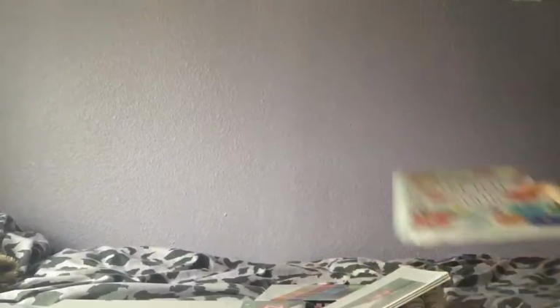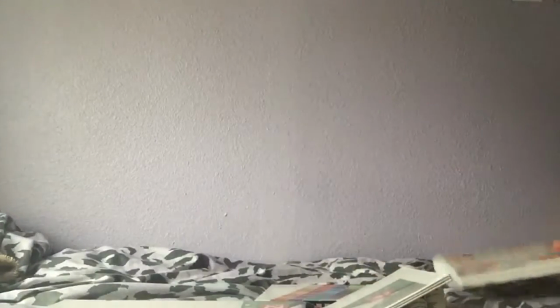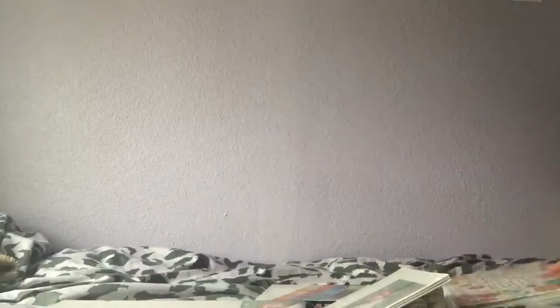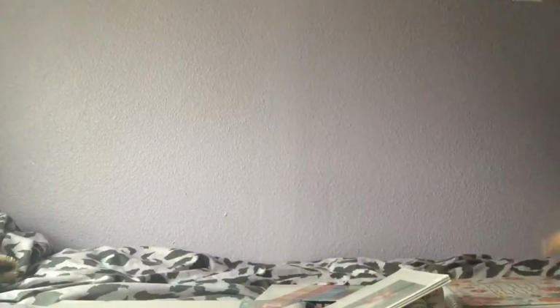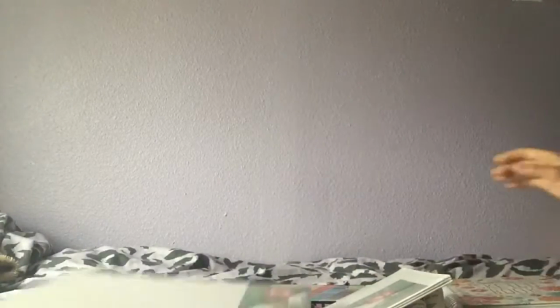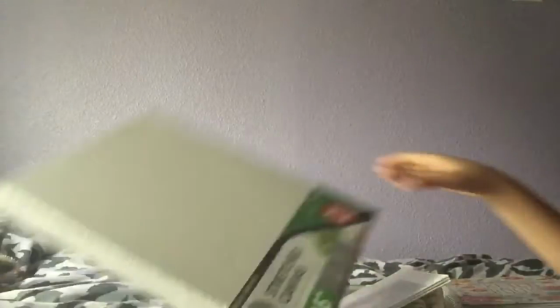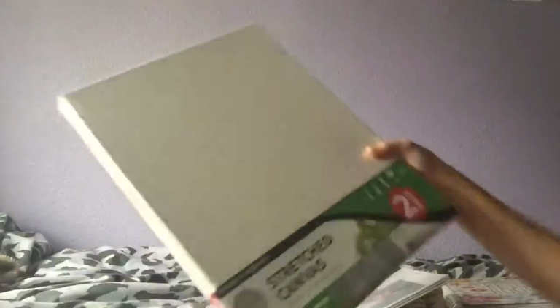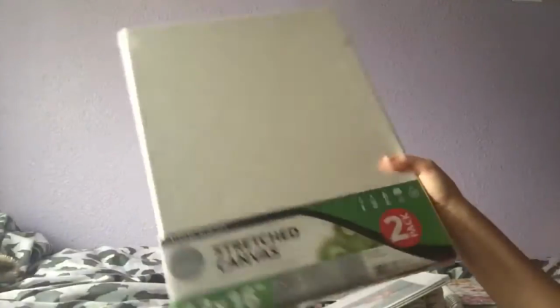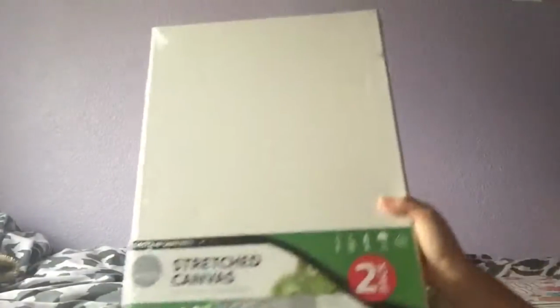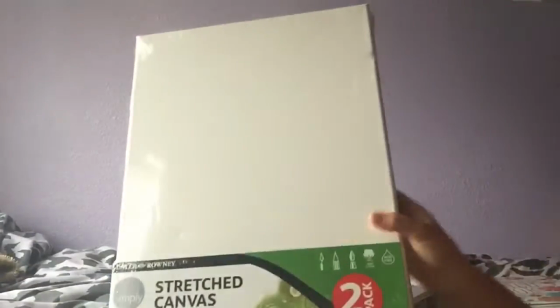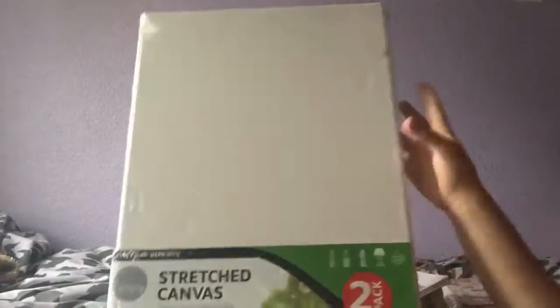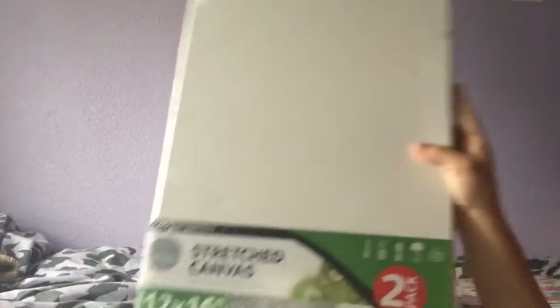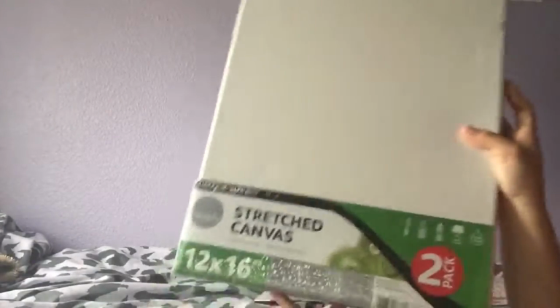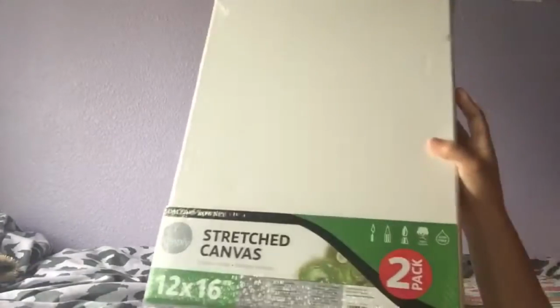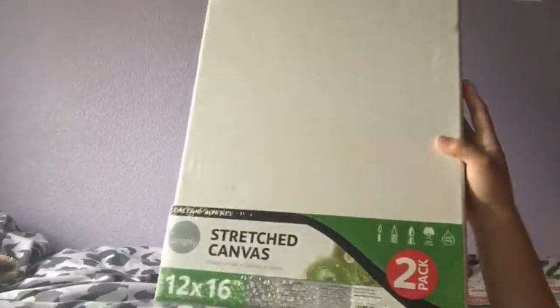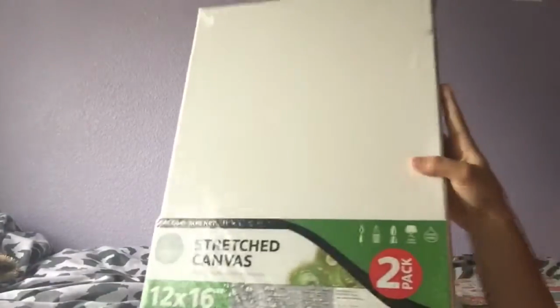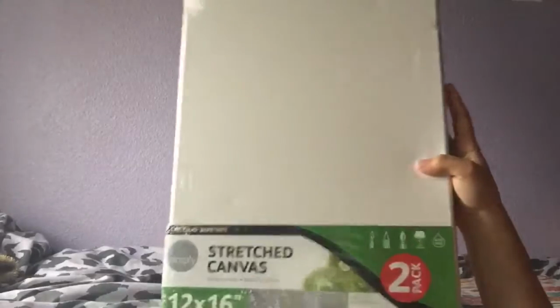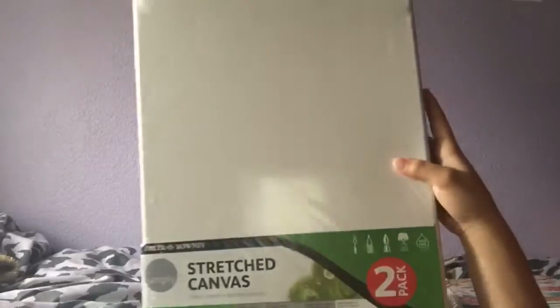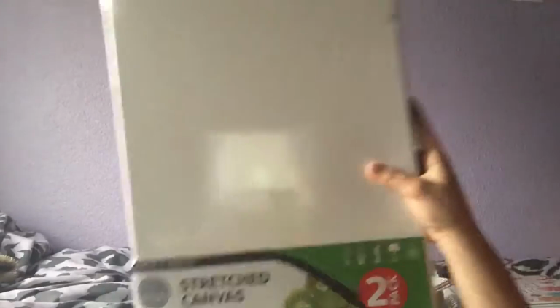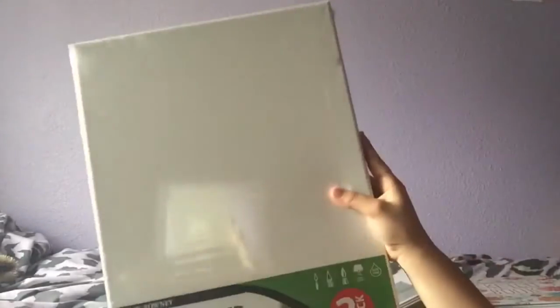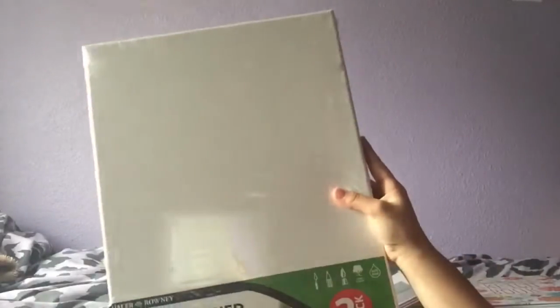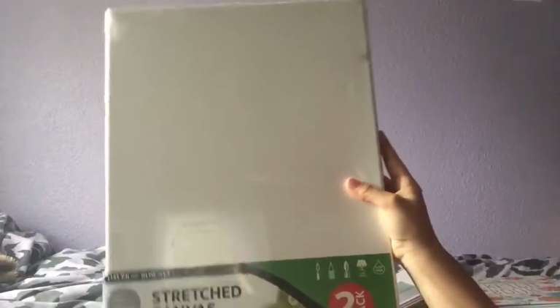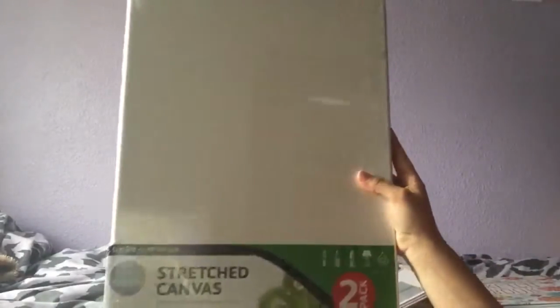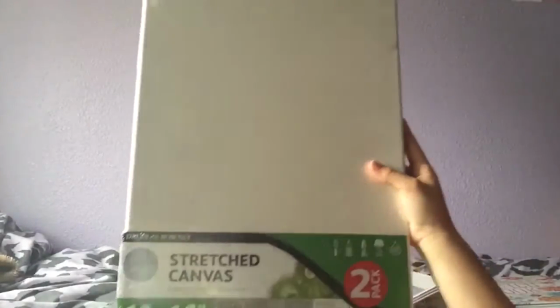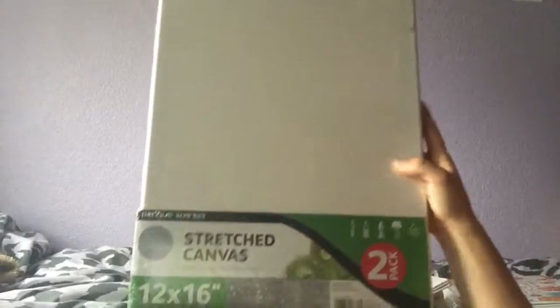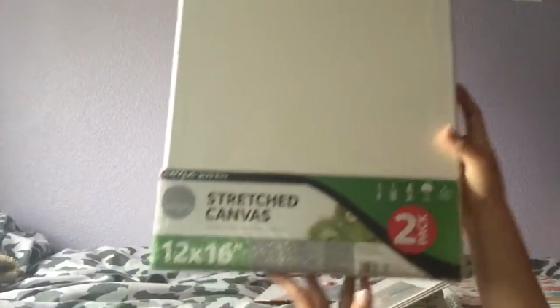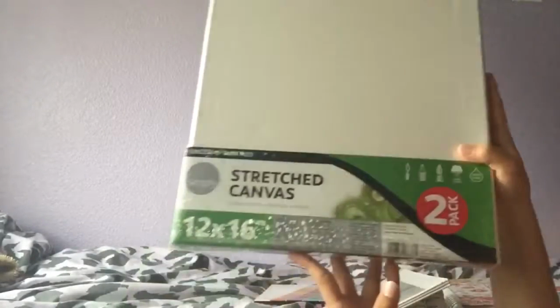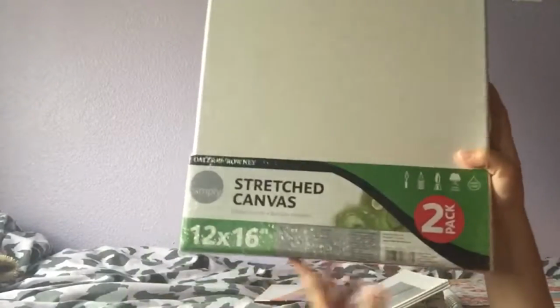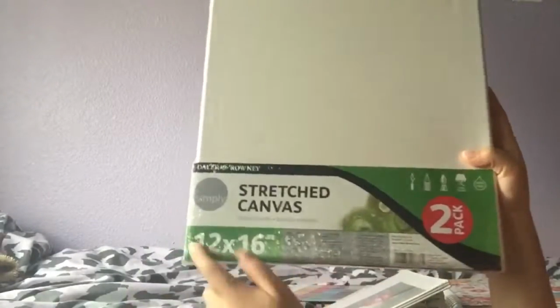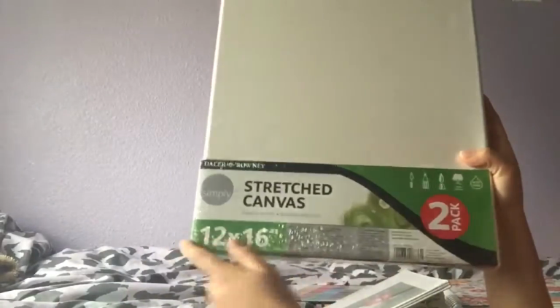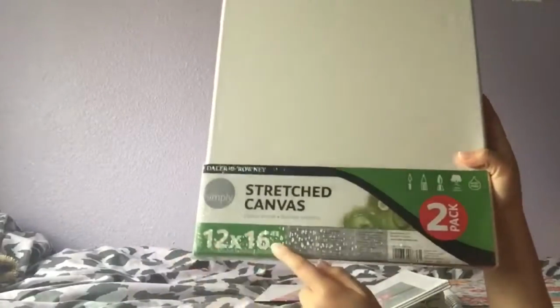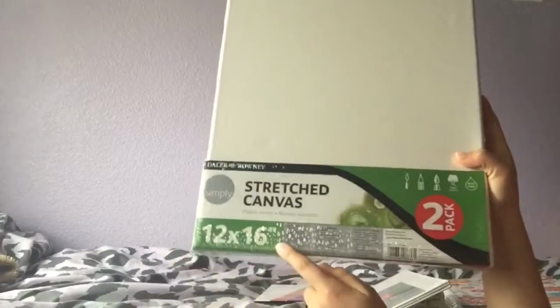The last thing I got was from Walmart — a two-pack of stretch canvases. They're also really big, 12 inches by 16.